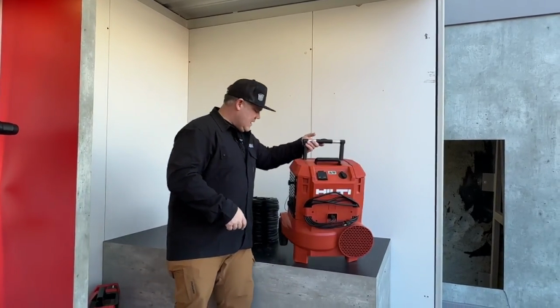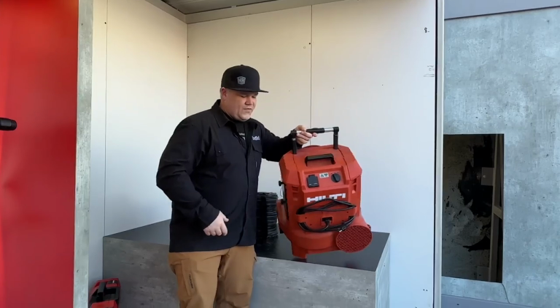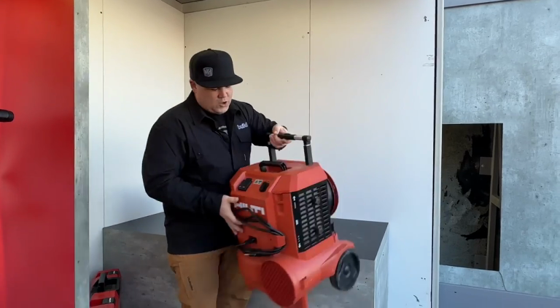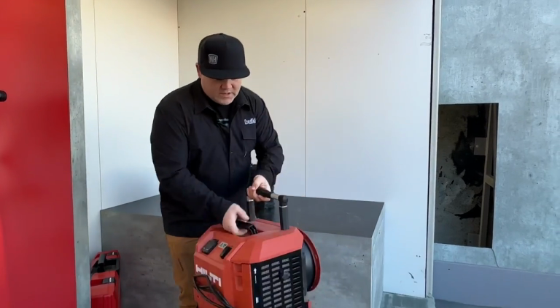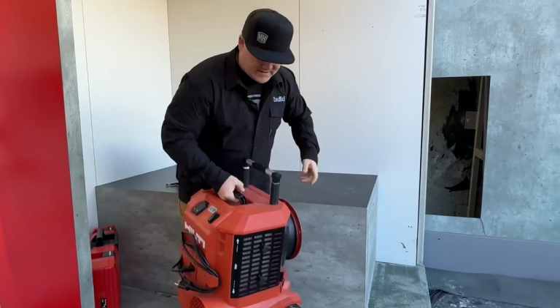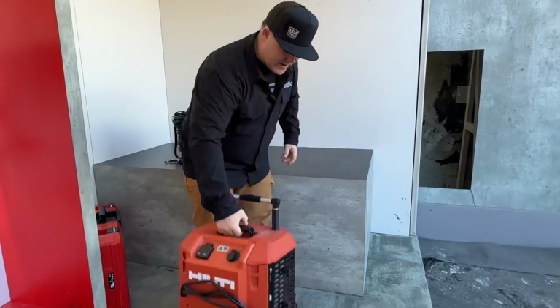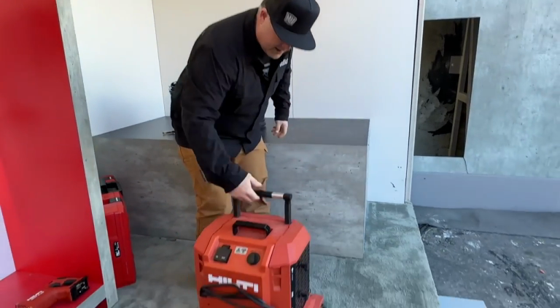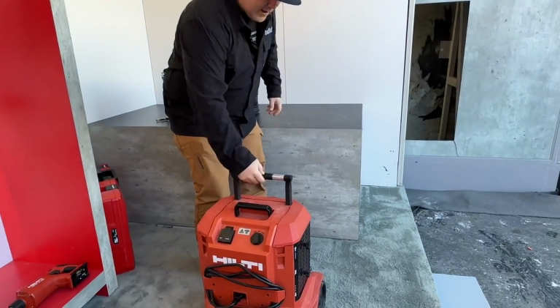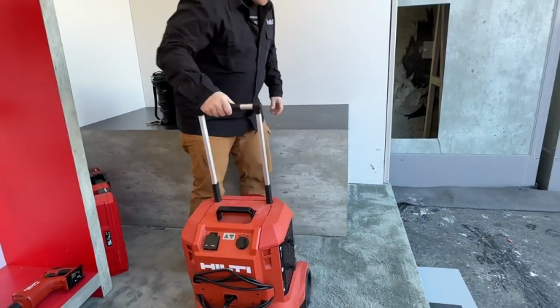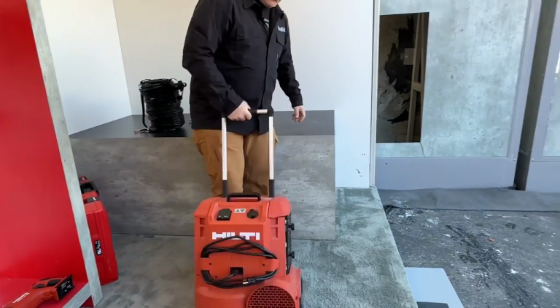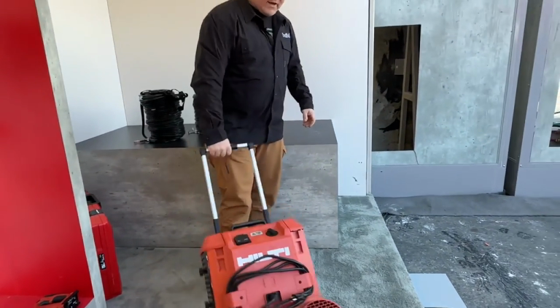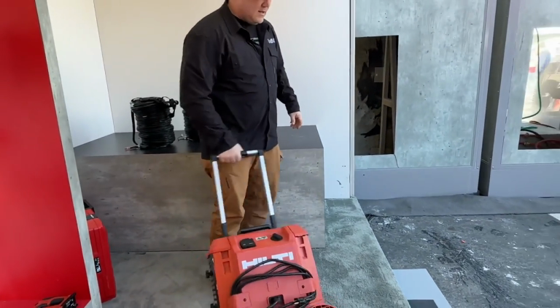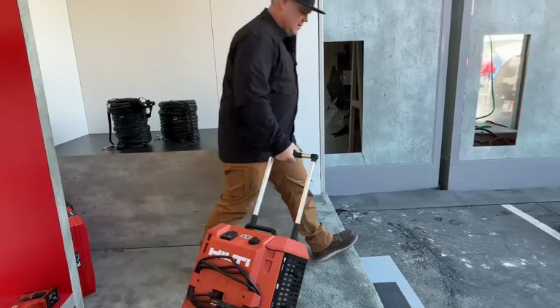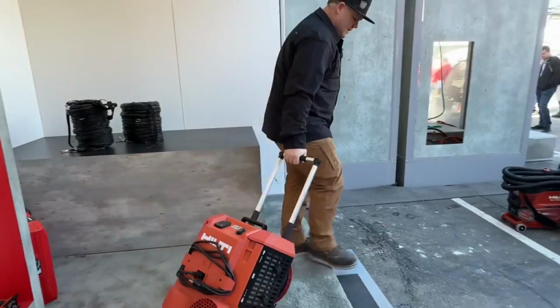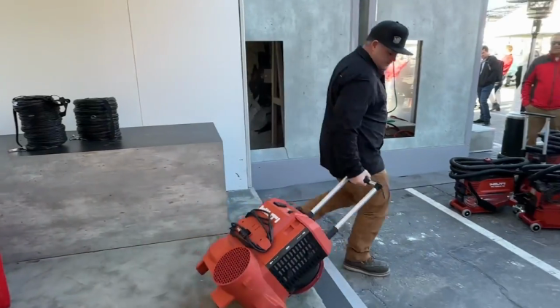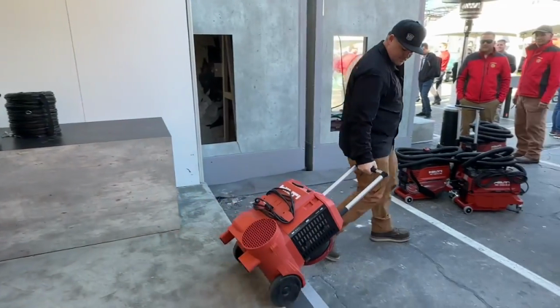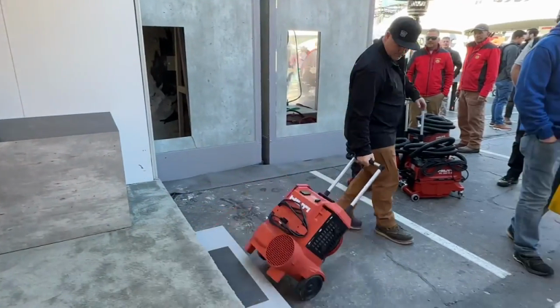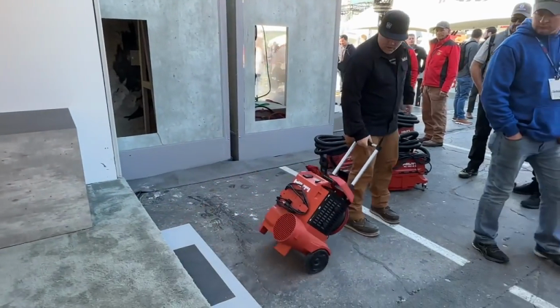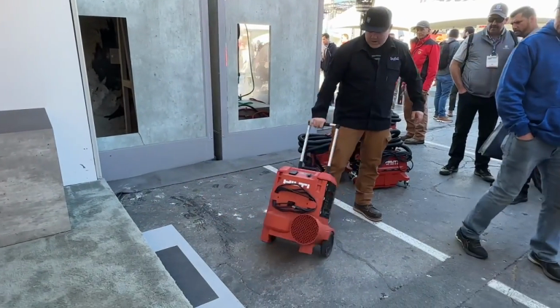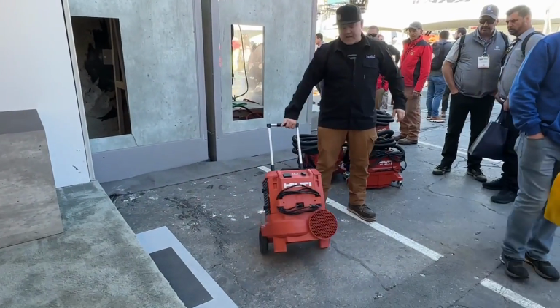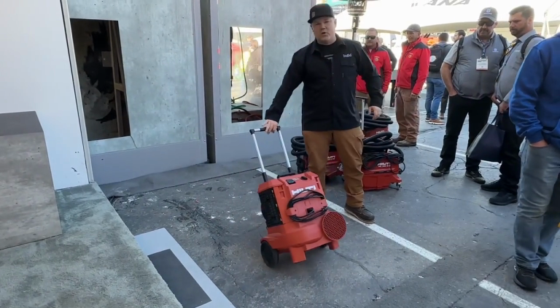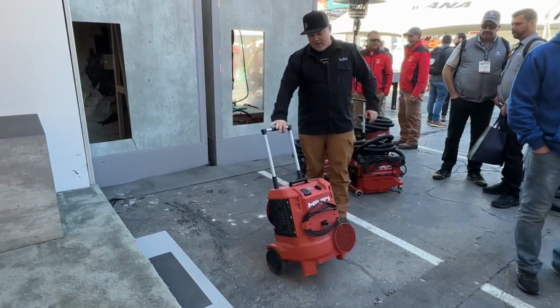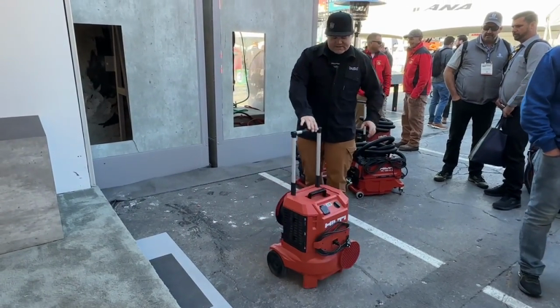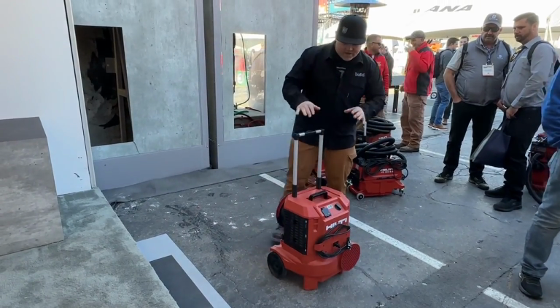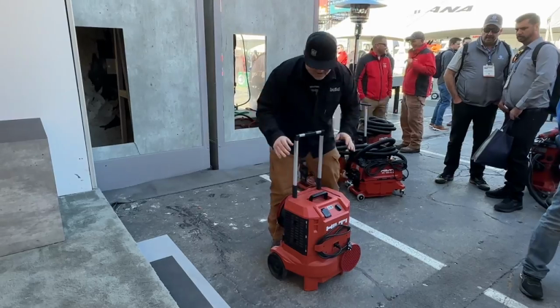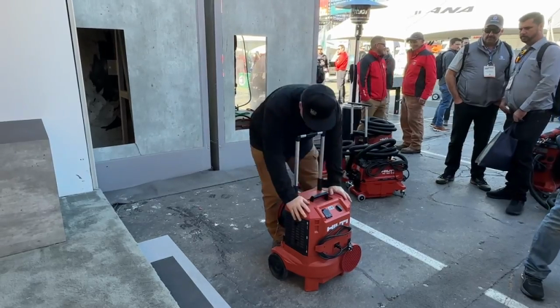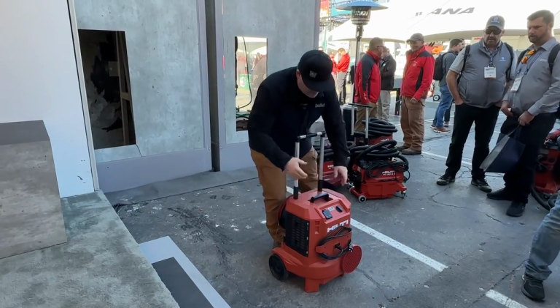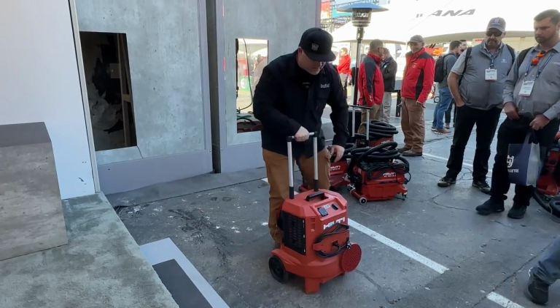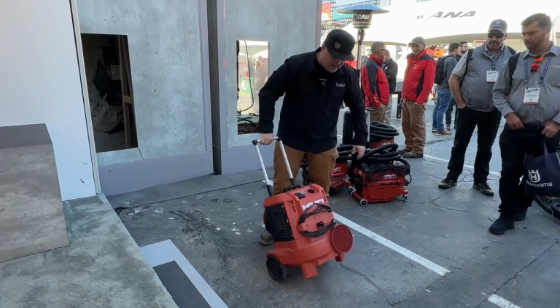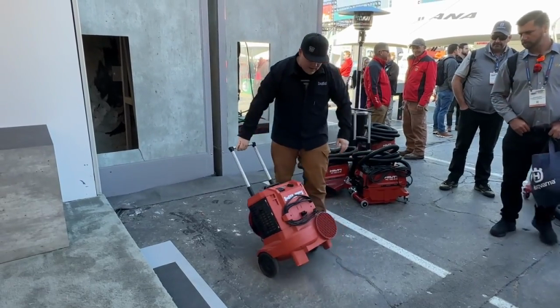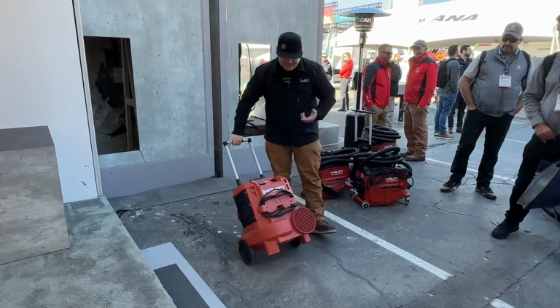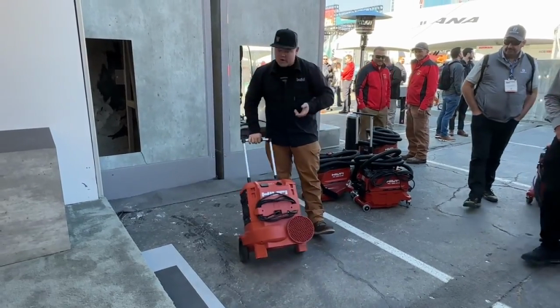Another cool thing — you've got a nice handle here and a rugged build. This is going to be coming in 2023 from Hilti. Very cool.